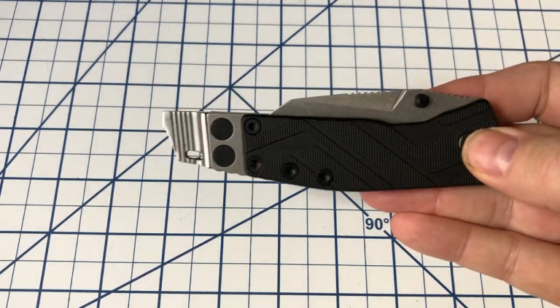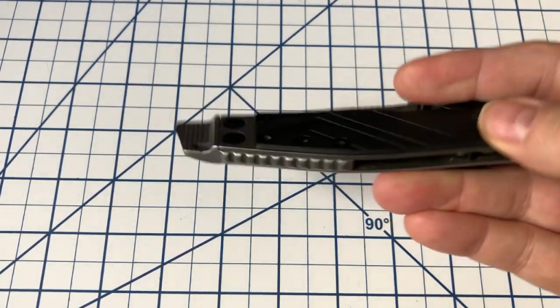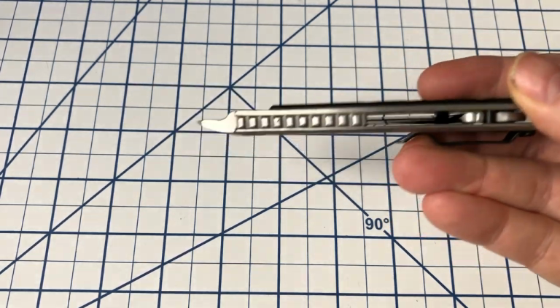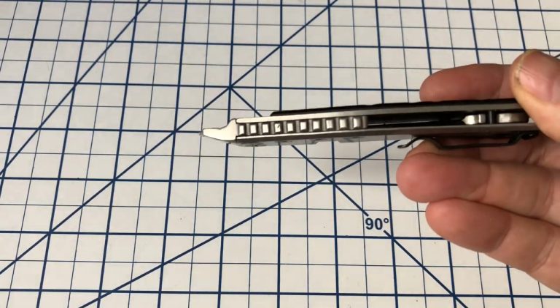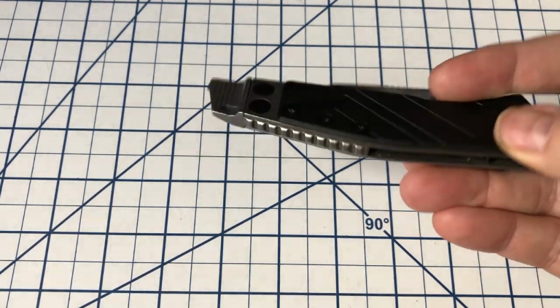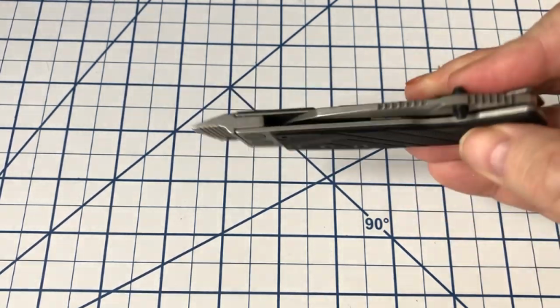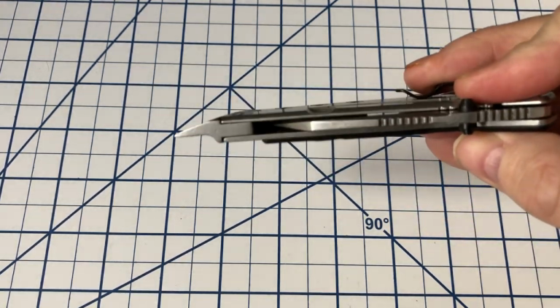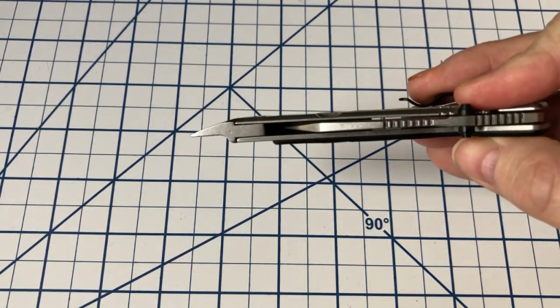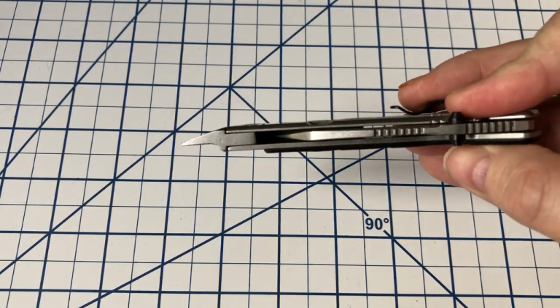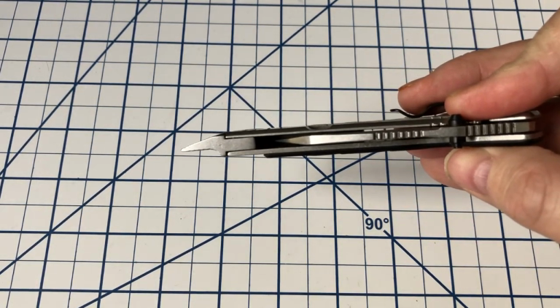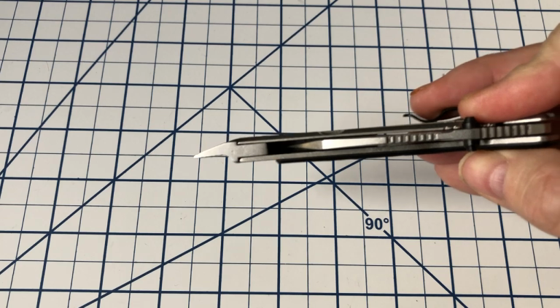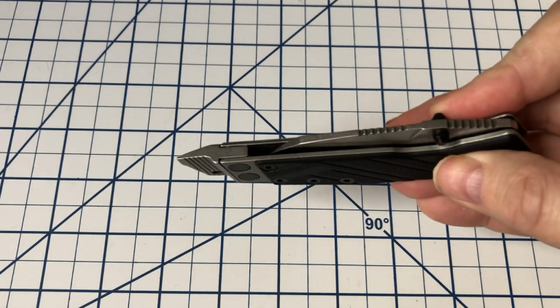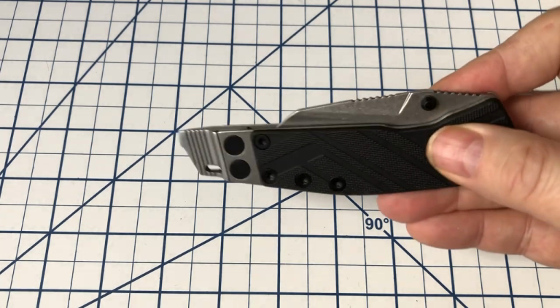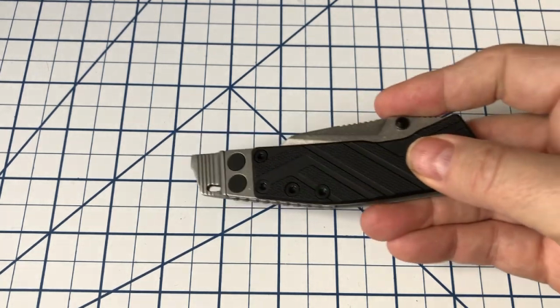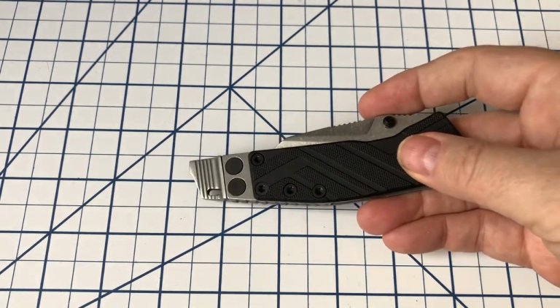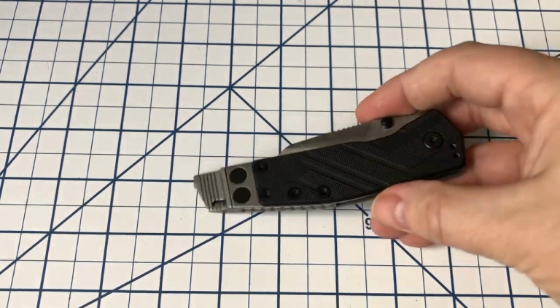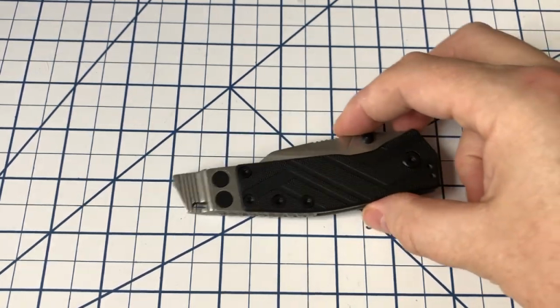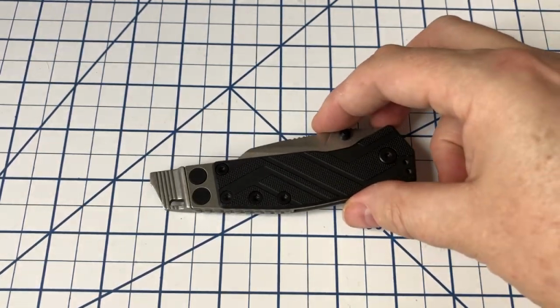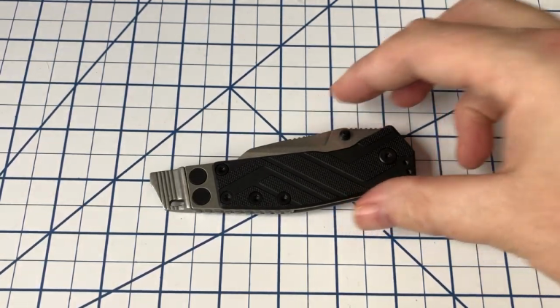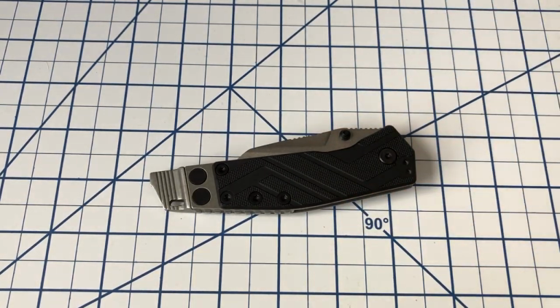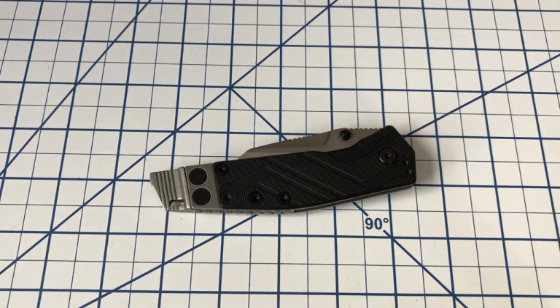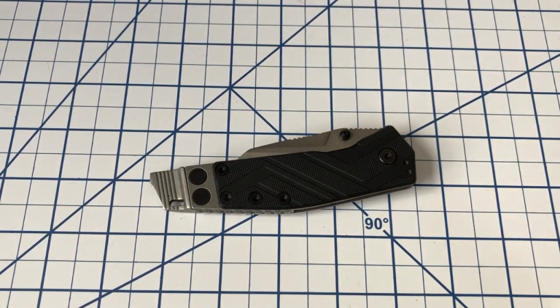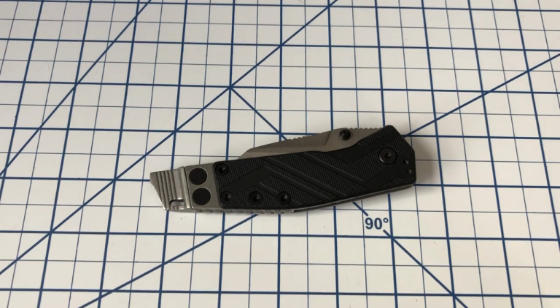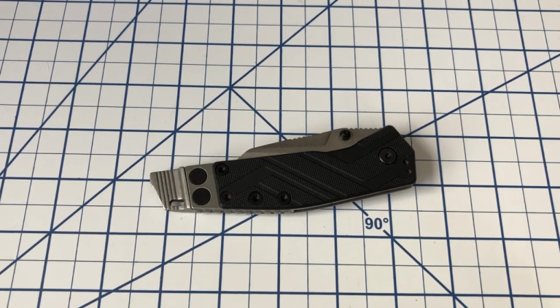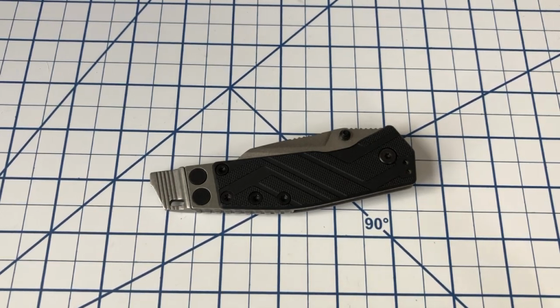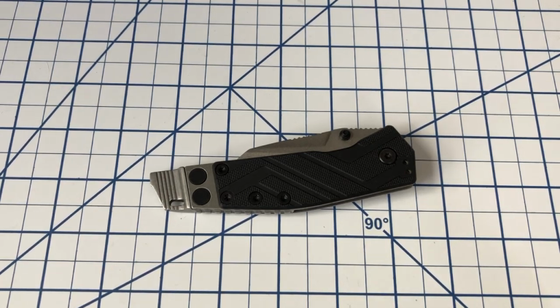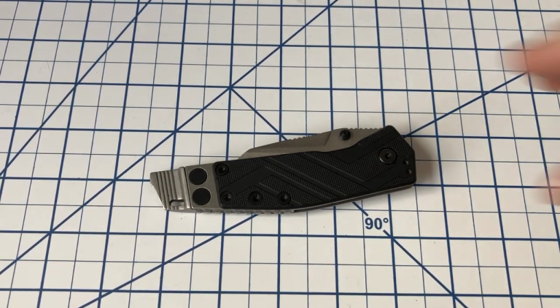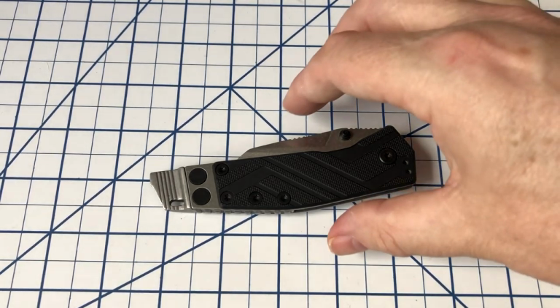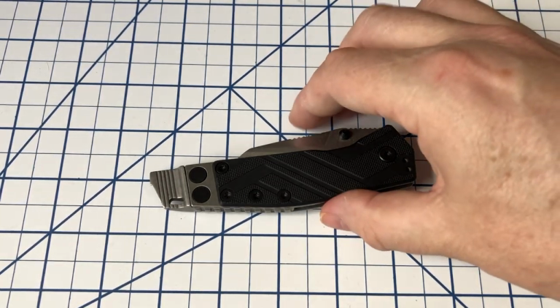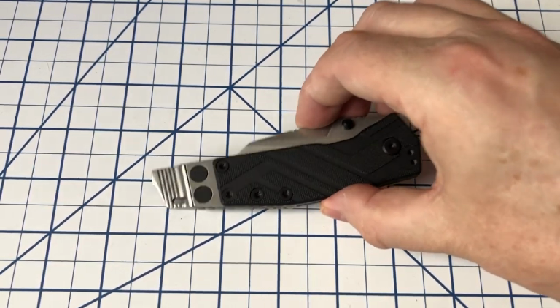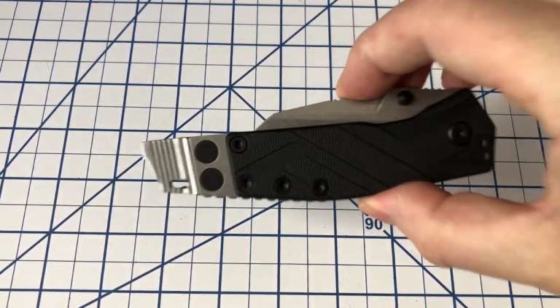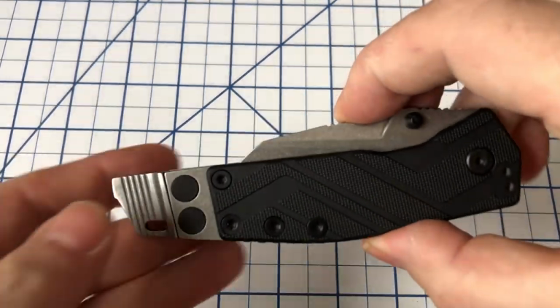This has a pry bar built in. Now, this isn't going to take the place of a dedicated pry bar, but it is pretty solid and pretty useful. Let's take a look at this knife in a little more detail.